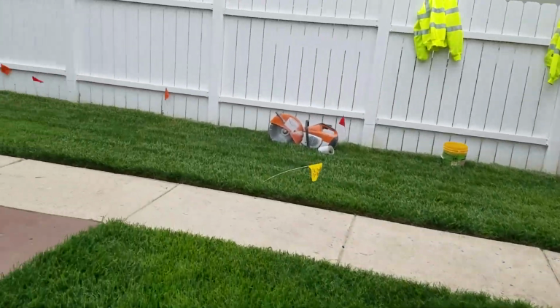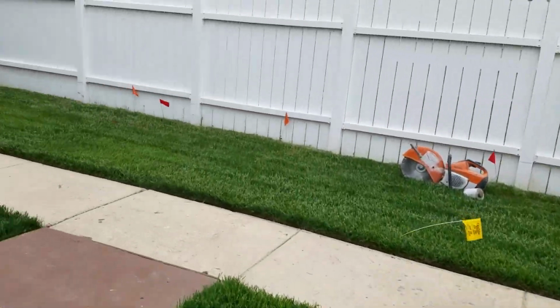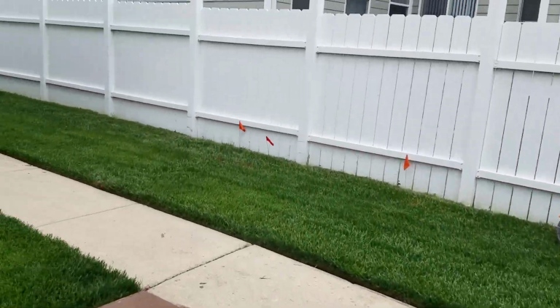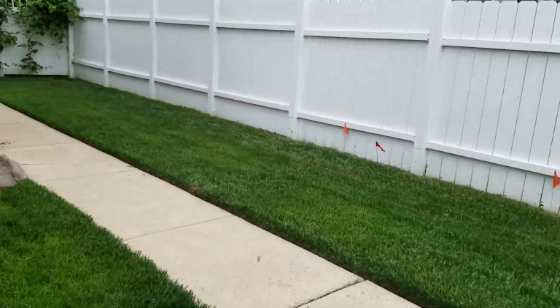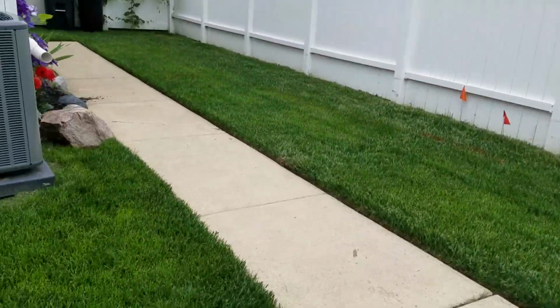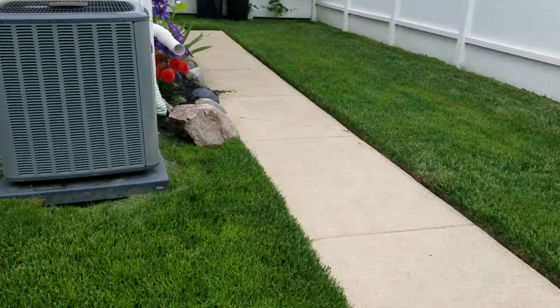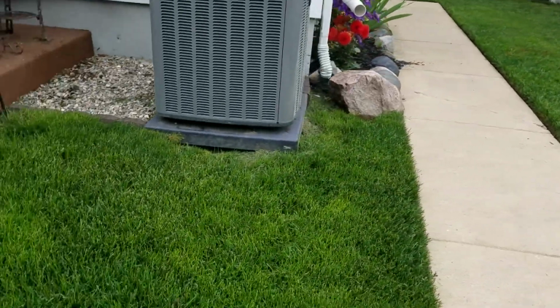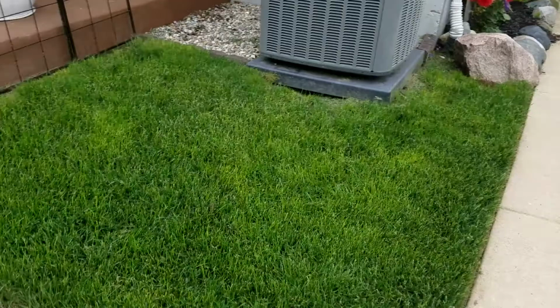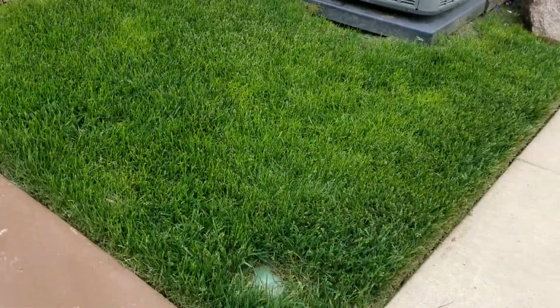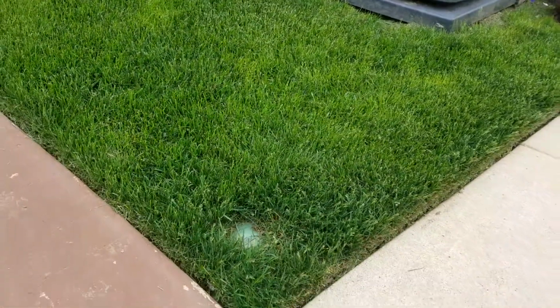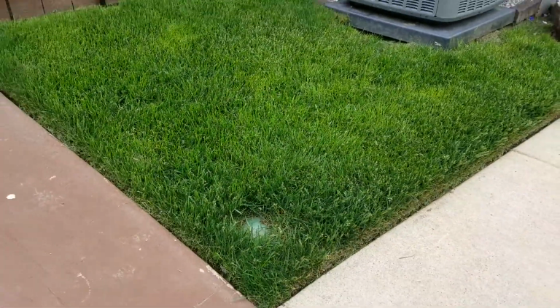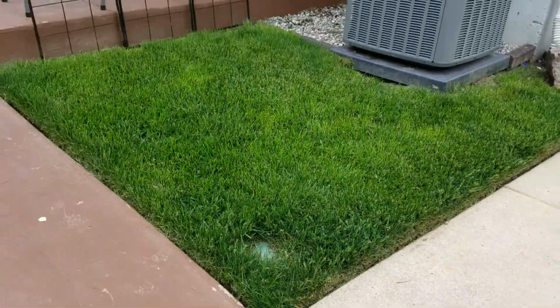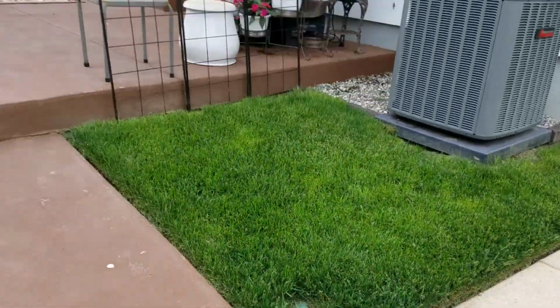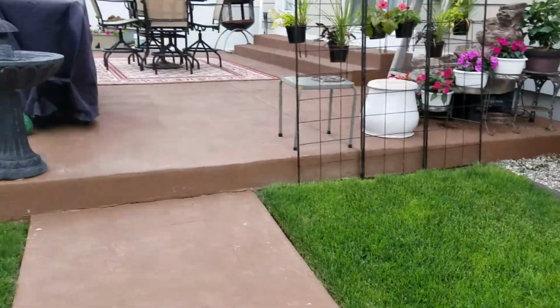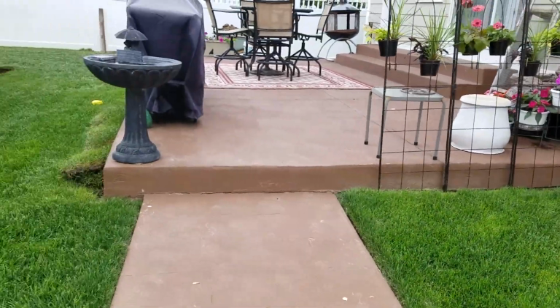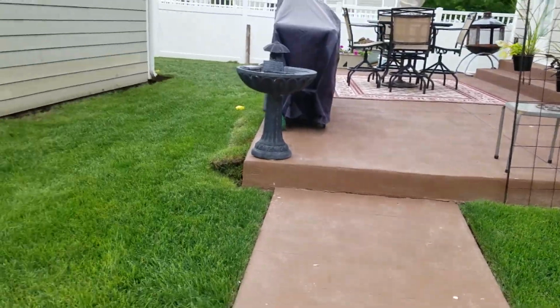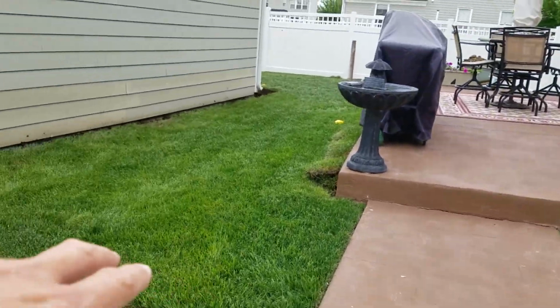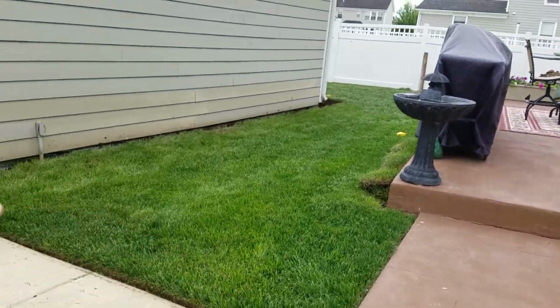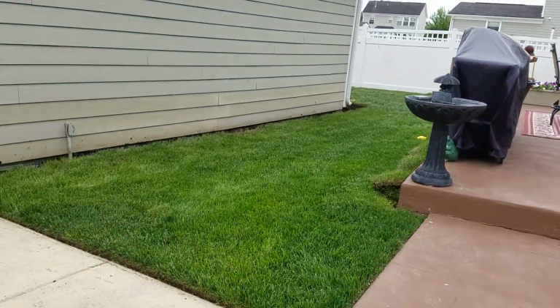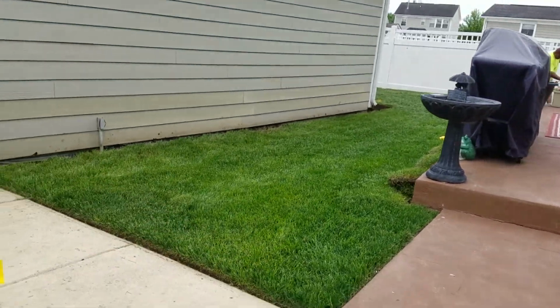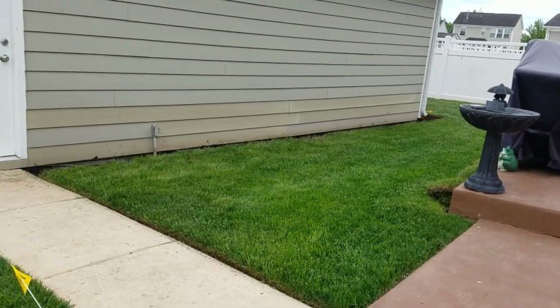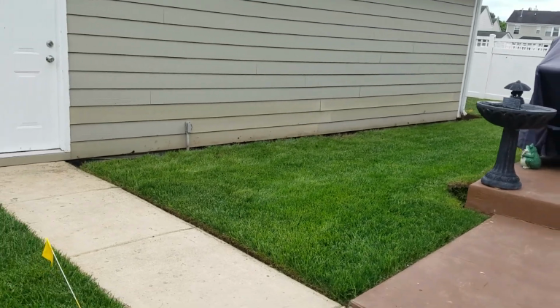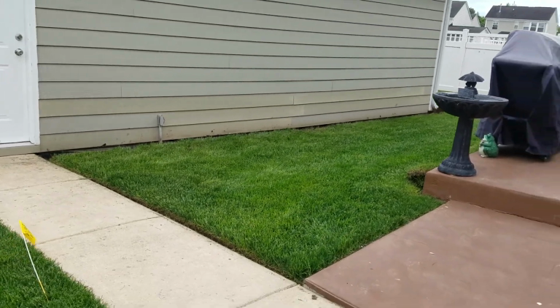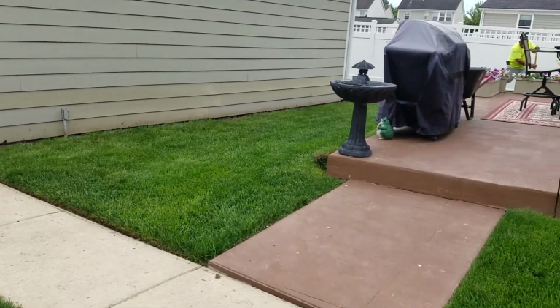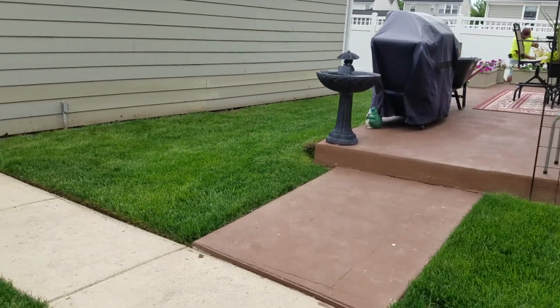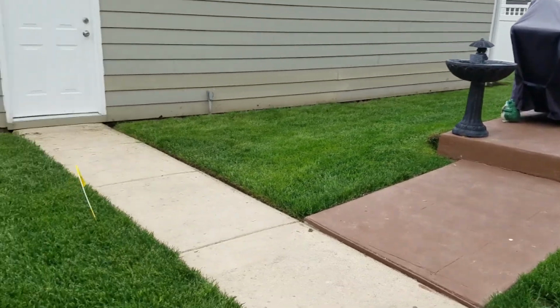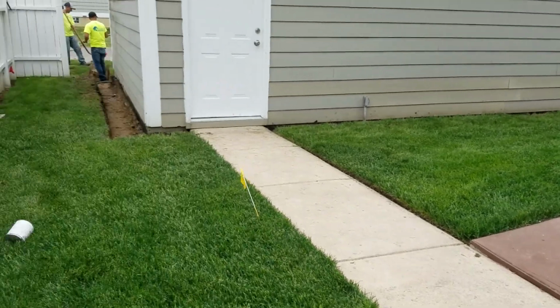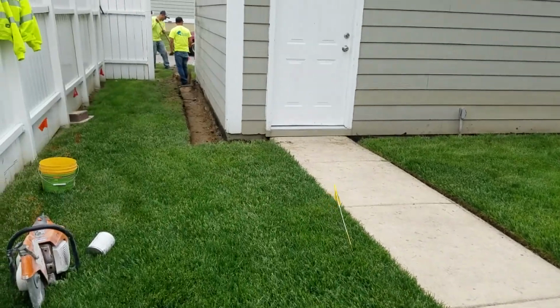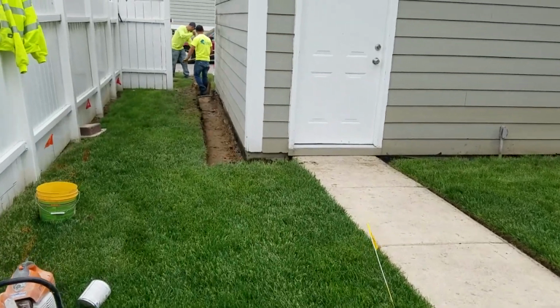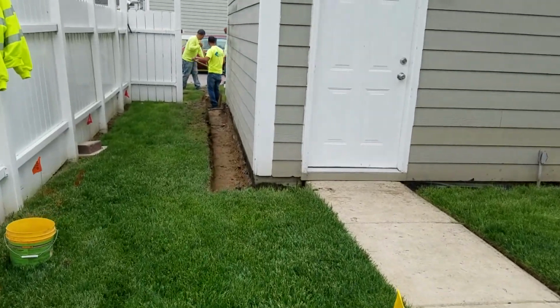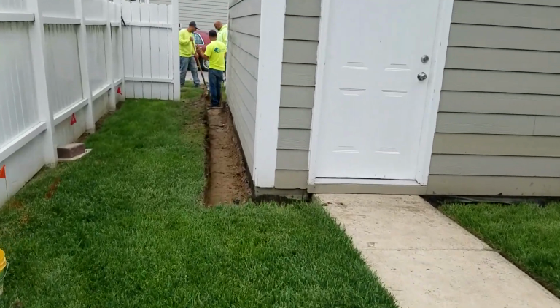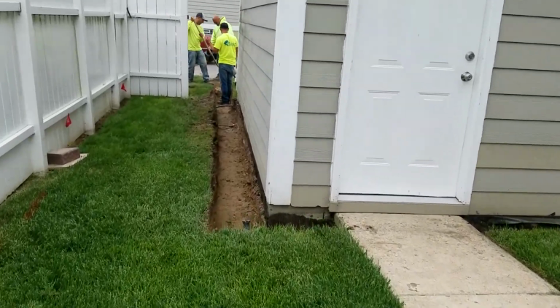Another downspout is causing problems. Somebody put it in and the pop-up is right there — the water just pours right behind this garage. So we're going to go under the sidewalk and tie that into our open fringe drain.